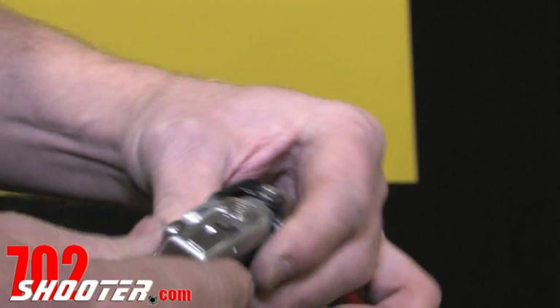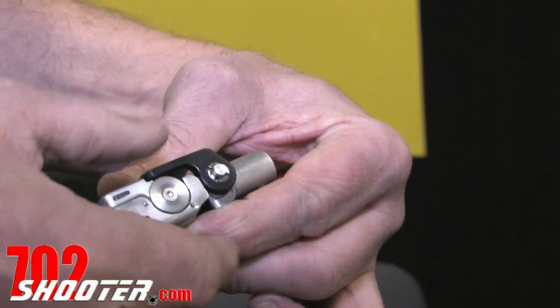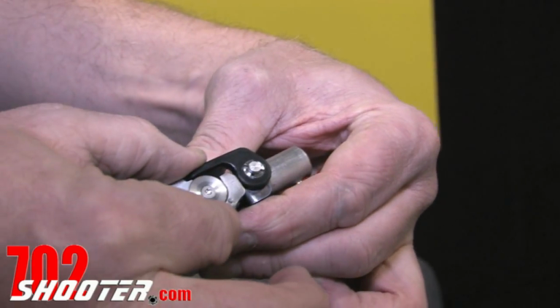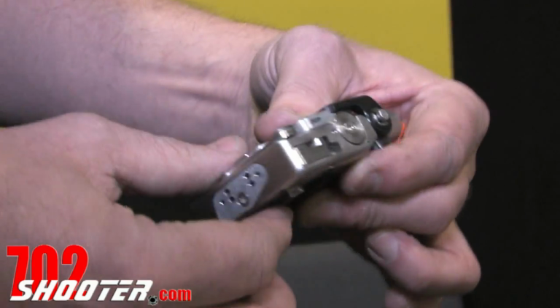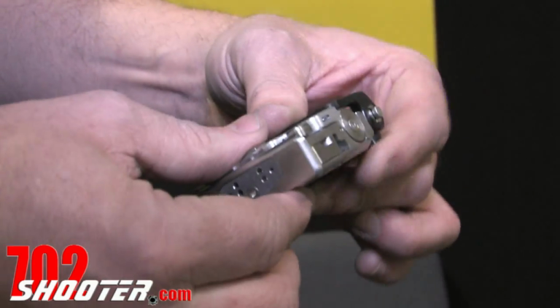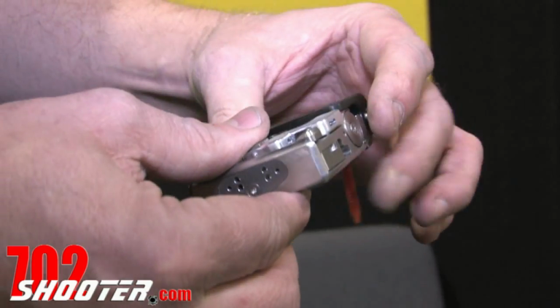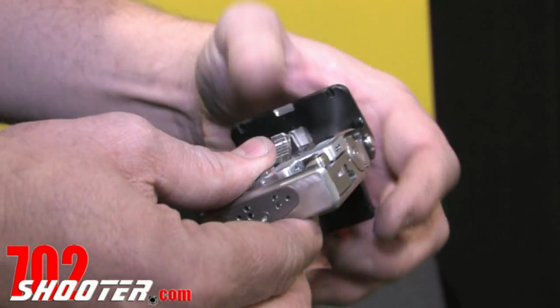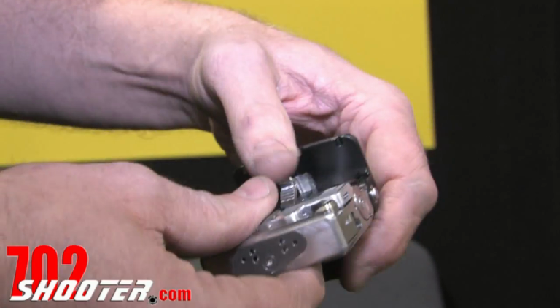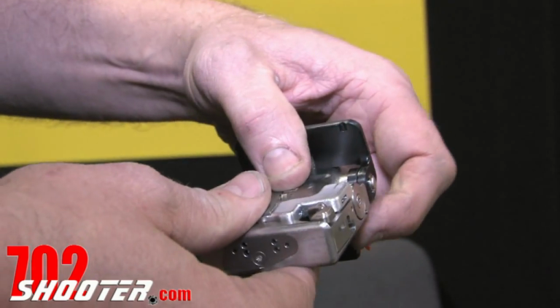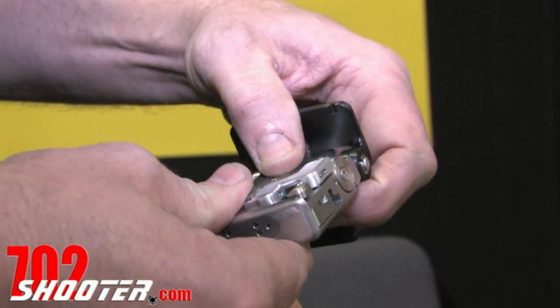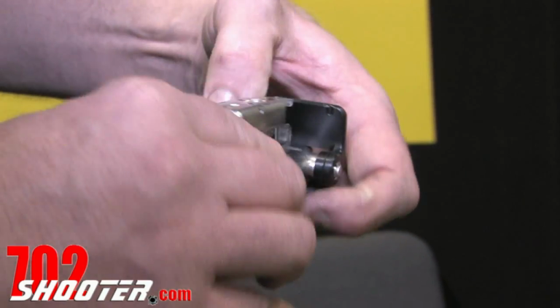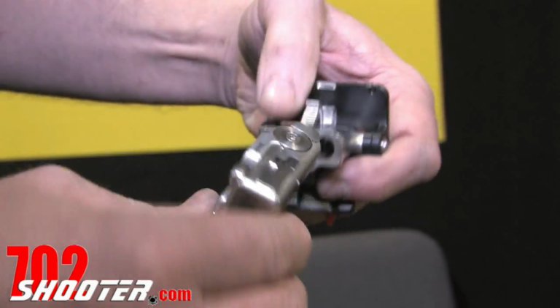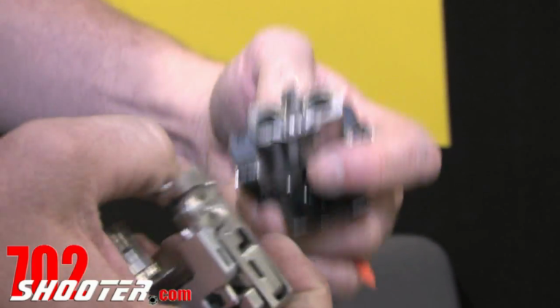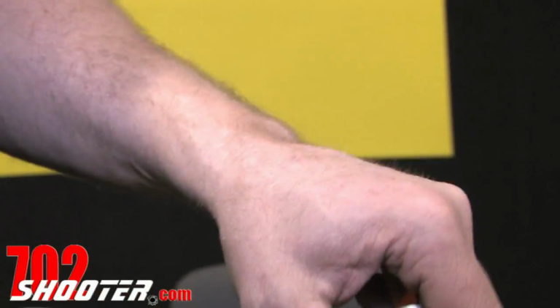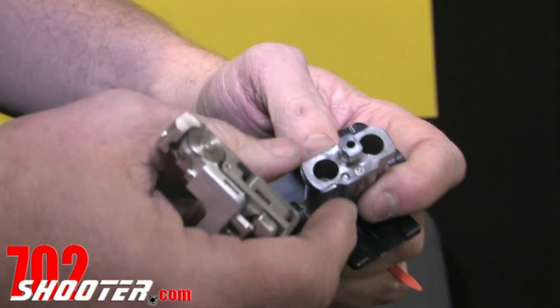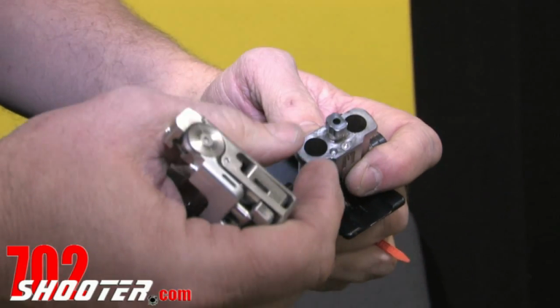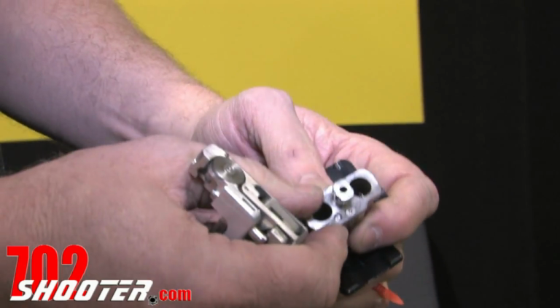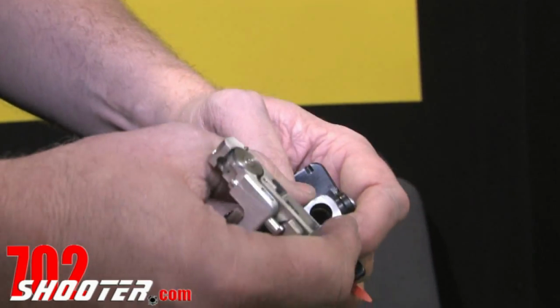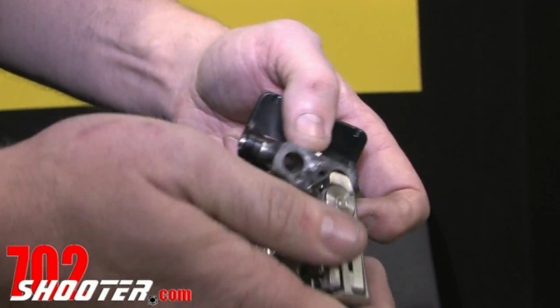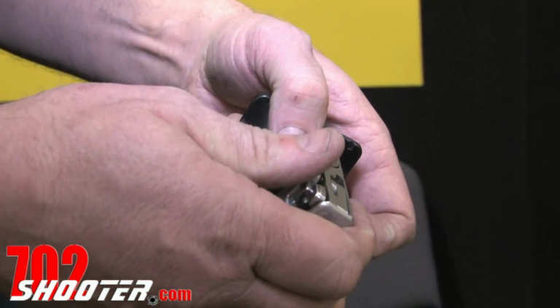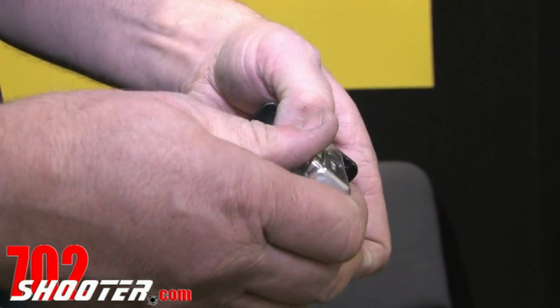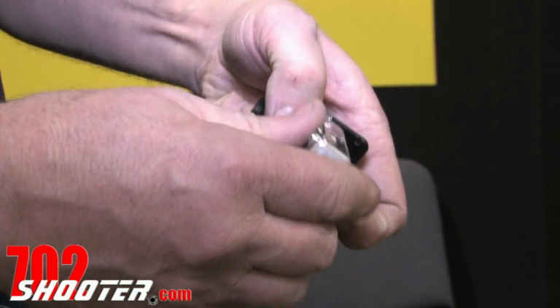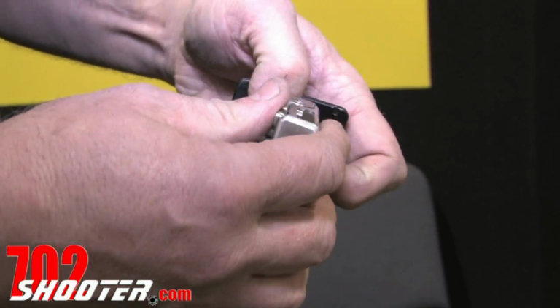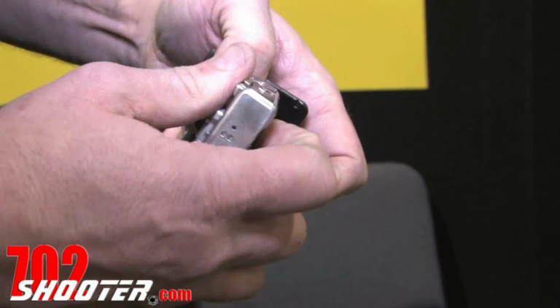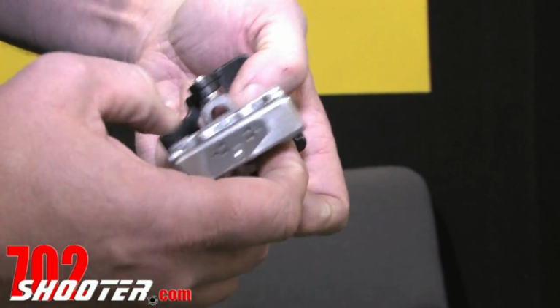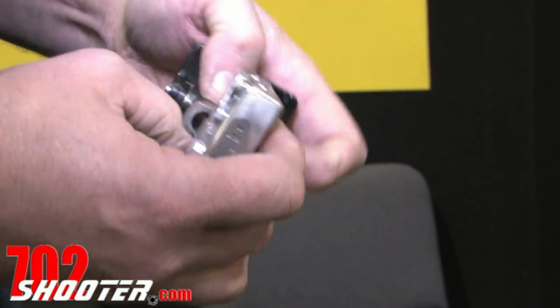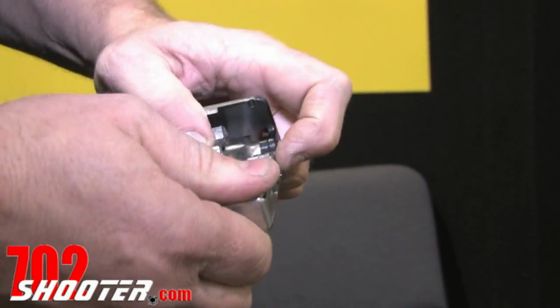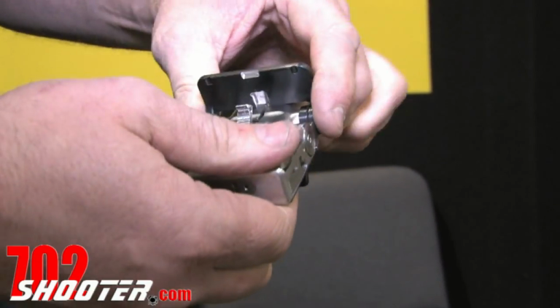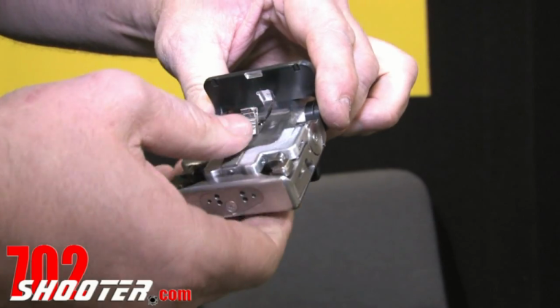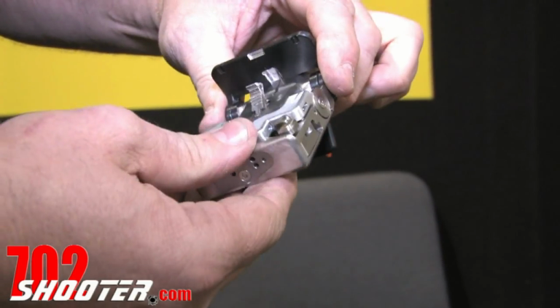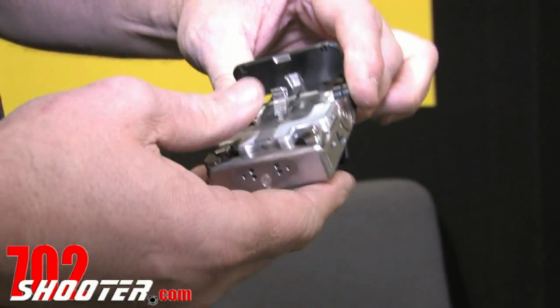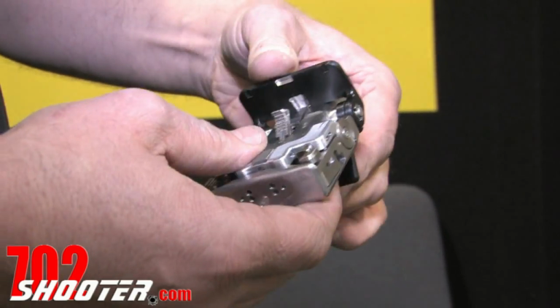Three quarters of an inch thick, size of a credit card. If I want to change out my bullets, twist it, dump out my spent cartridges, put my new cartridges in, pop it back together and twist it together. And we're good — lock it in and we're good to go.